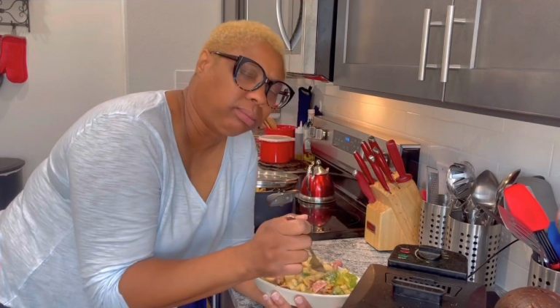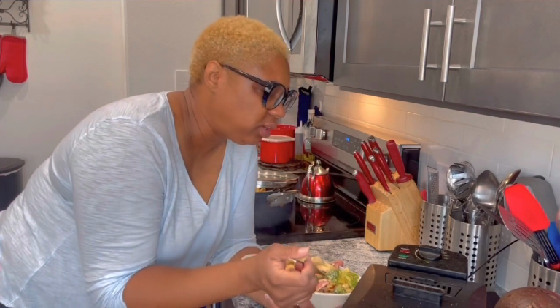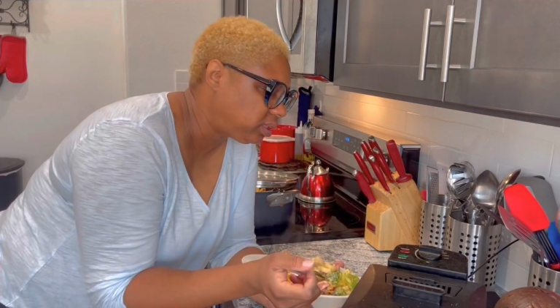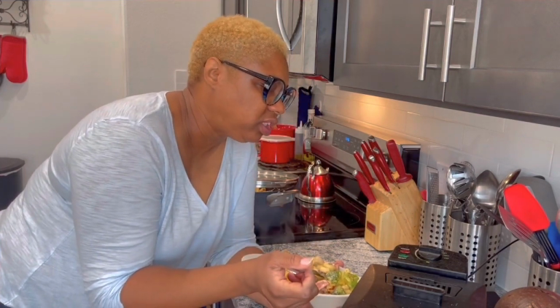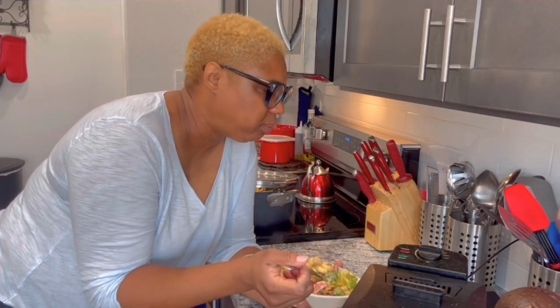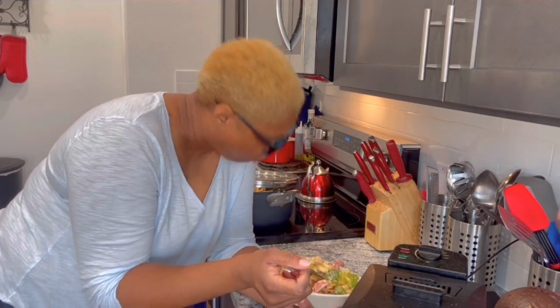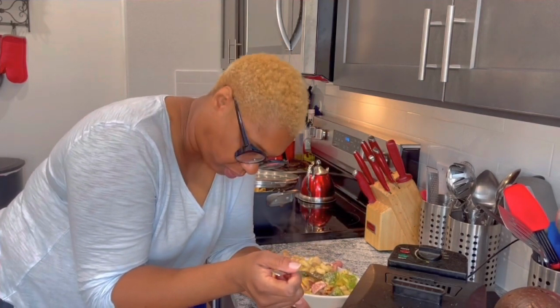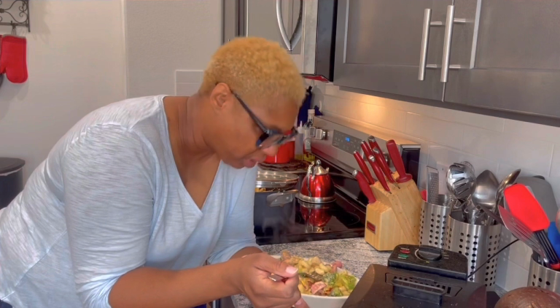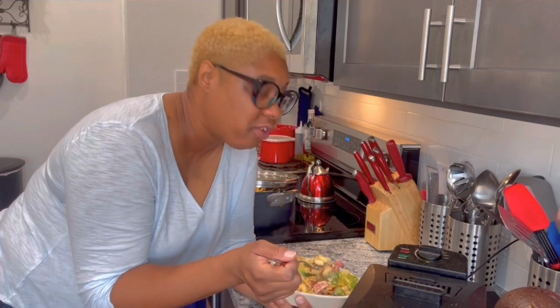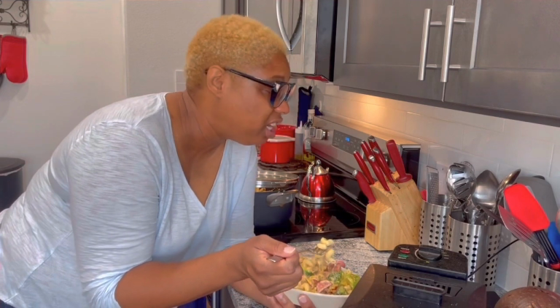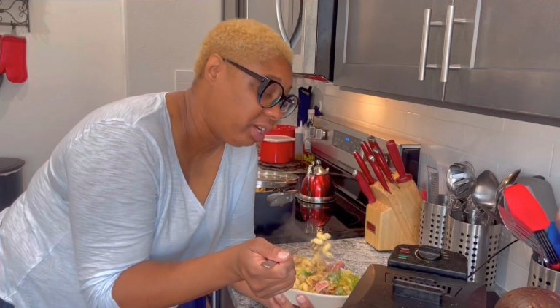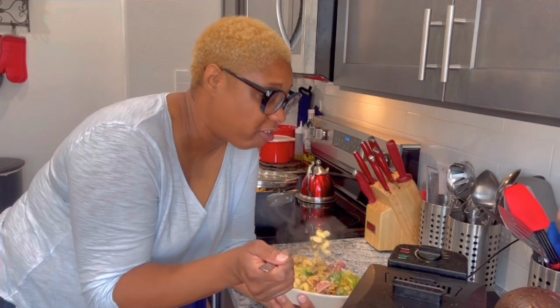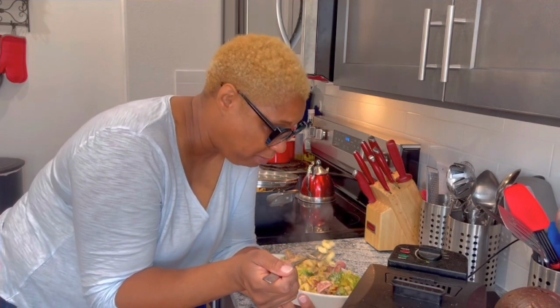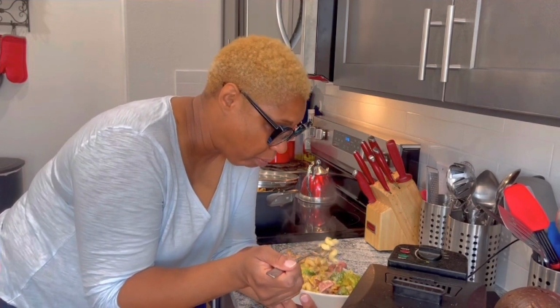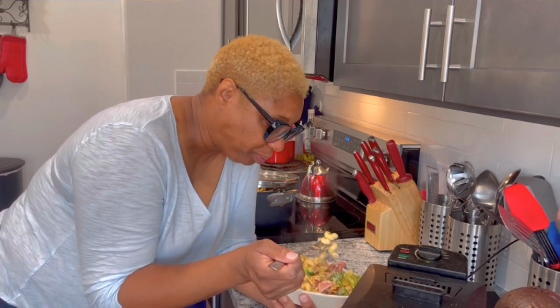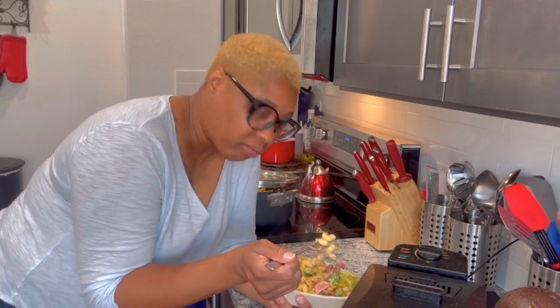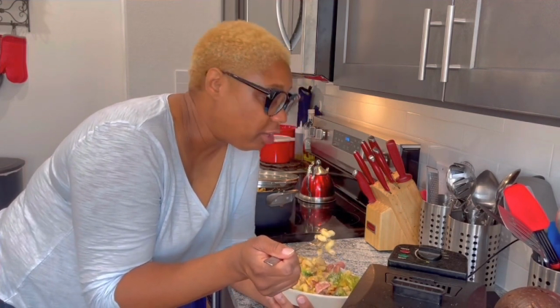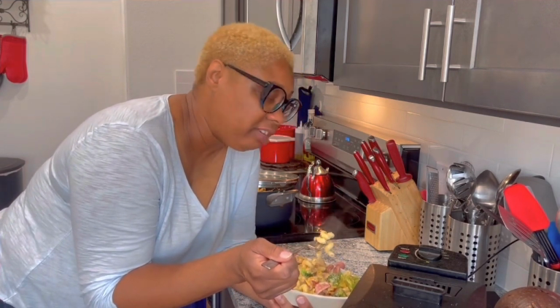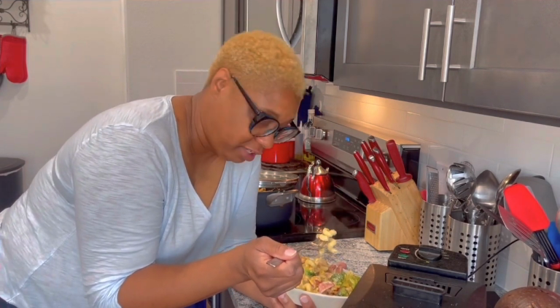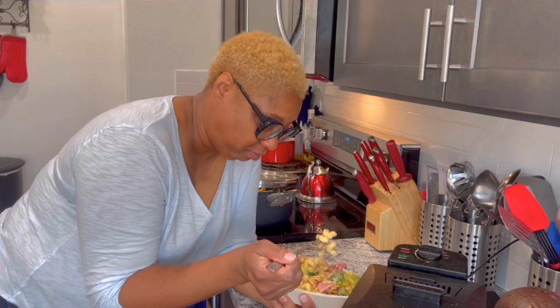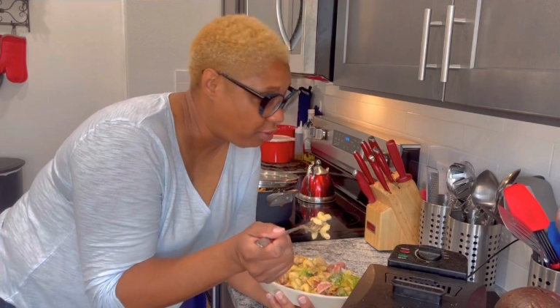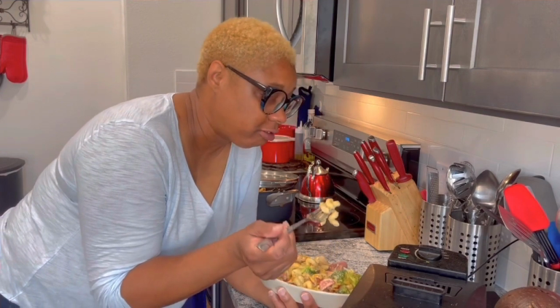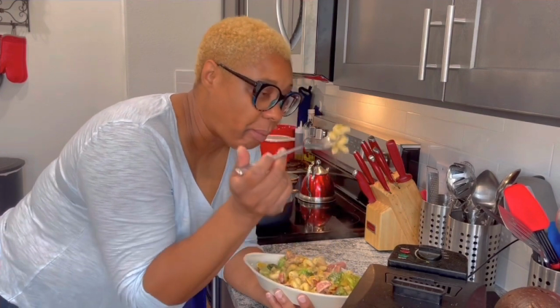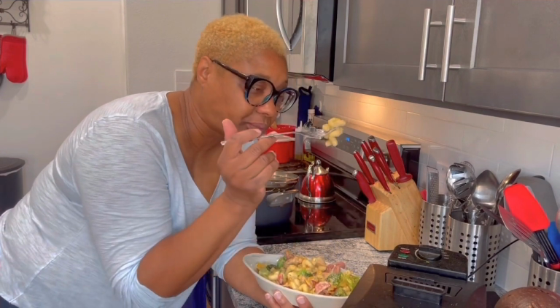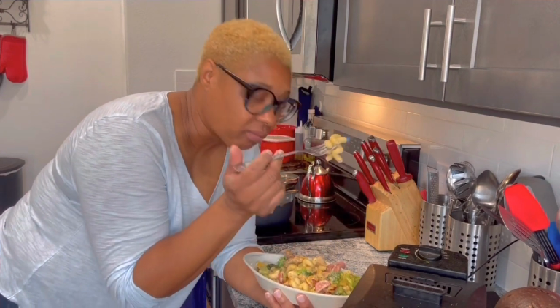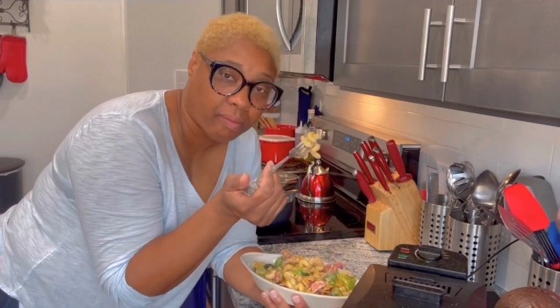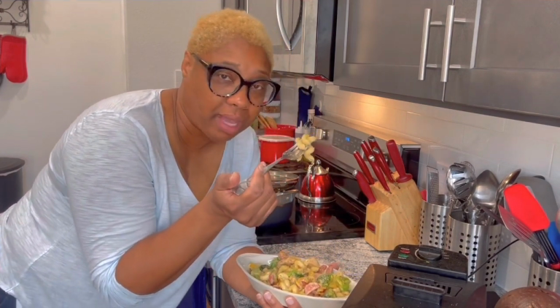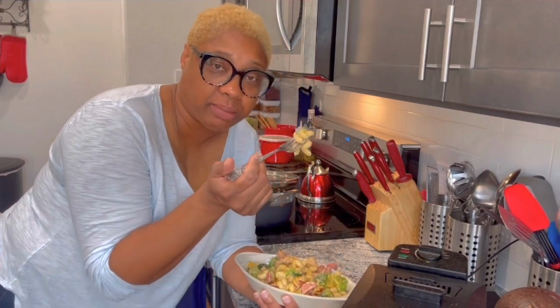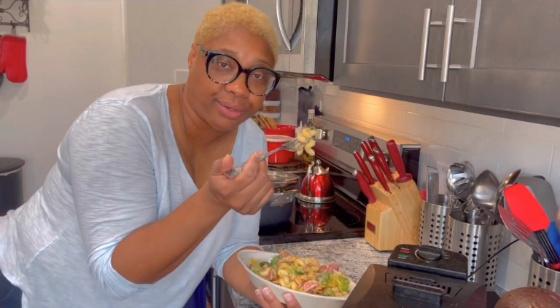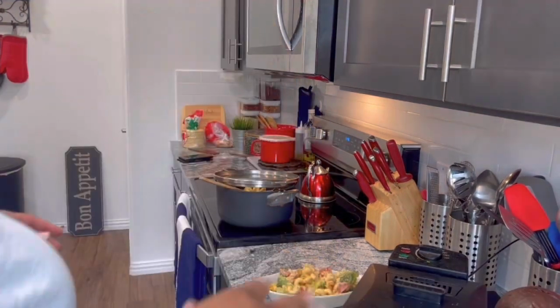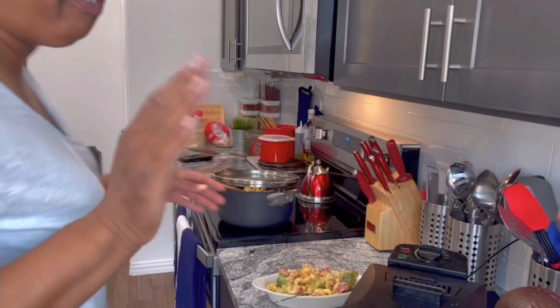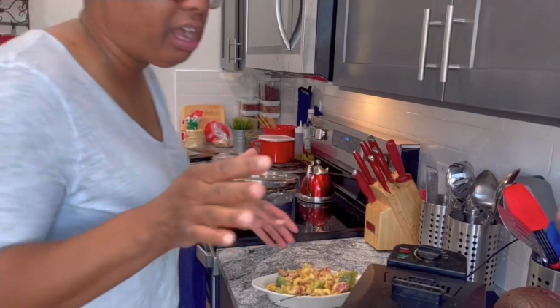Lord Jesus, thank you for this food I'm eating, thank you for it being good, and thank you for blessing me to know how to cook. Y'all don't mind a little smacking, do you?